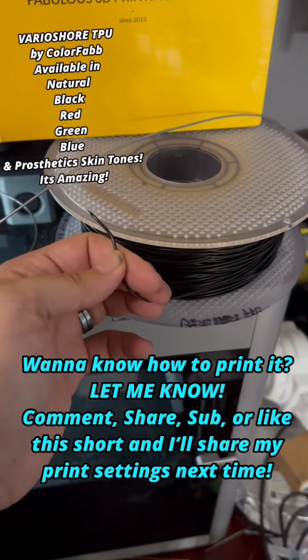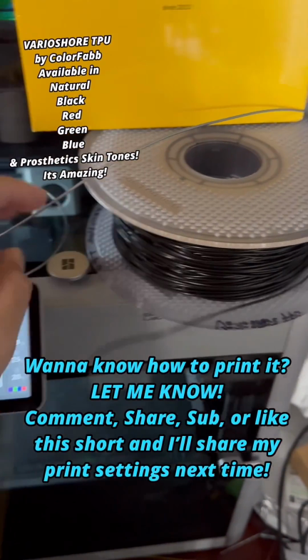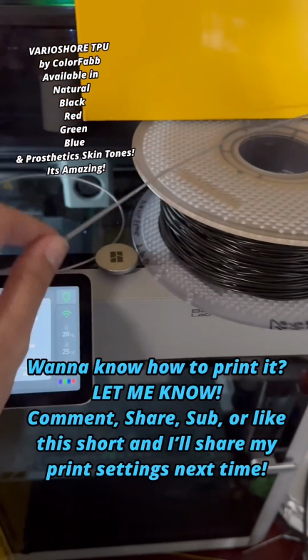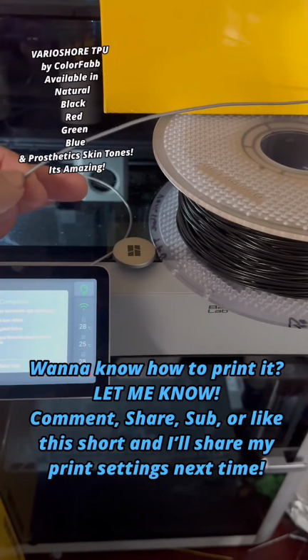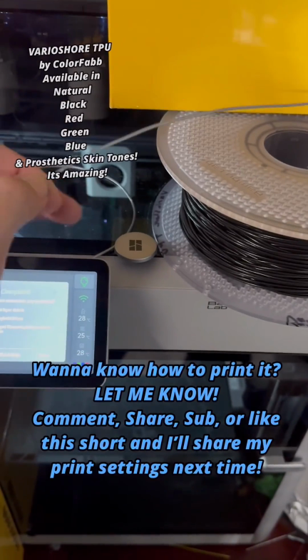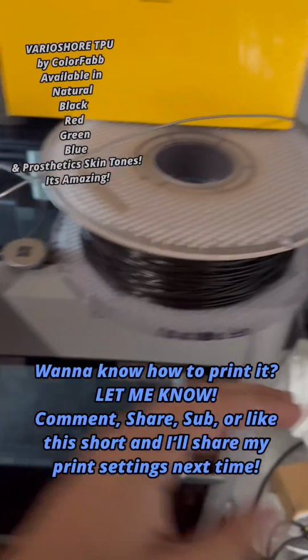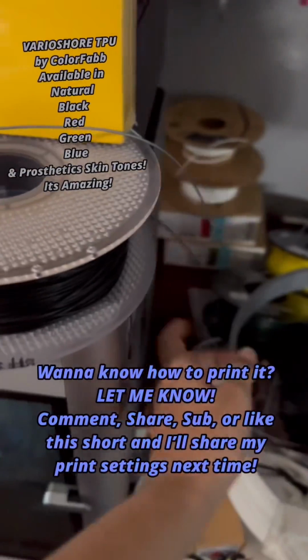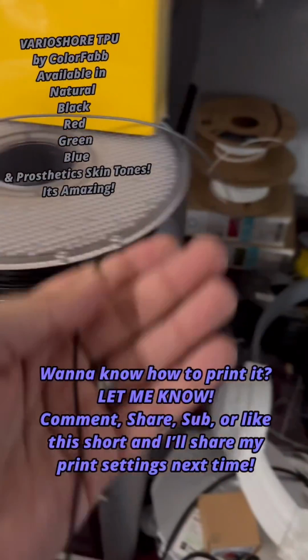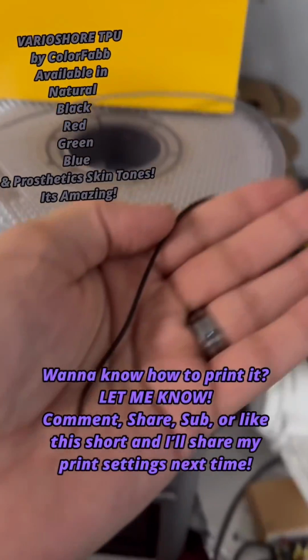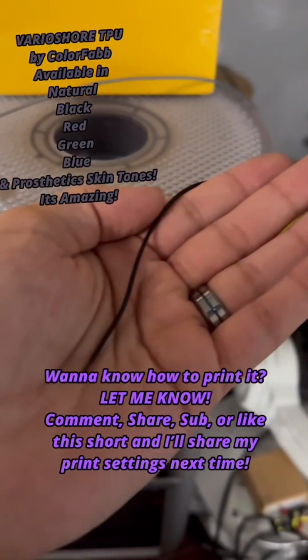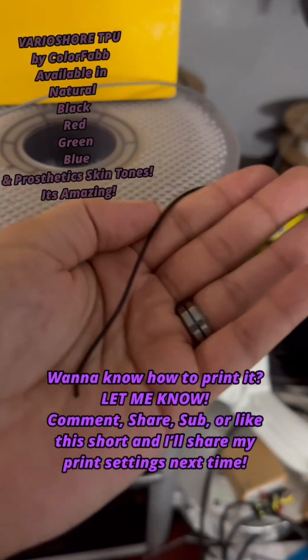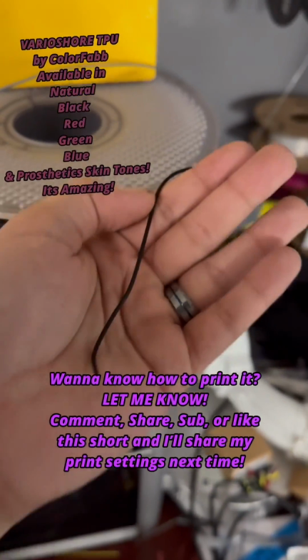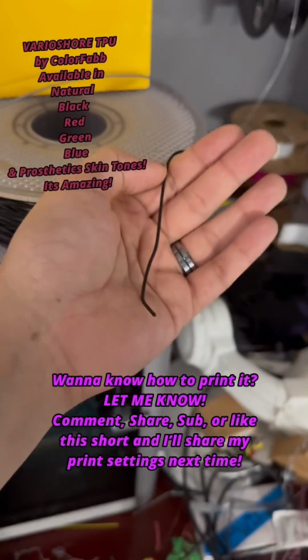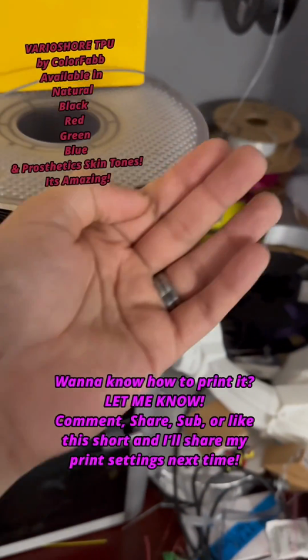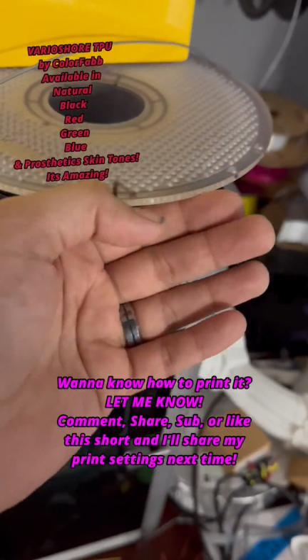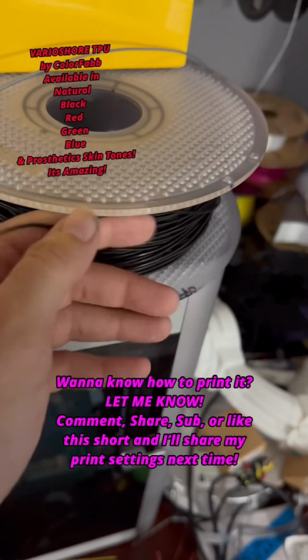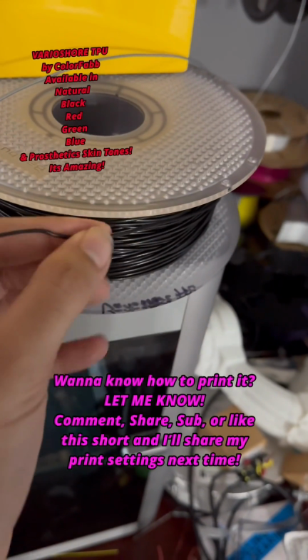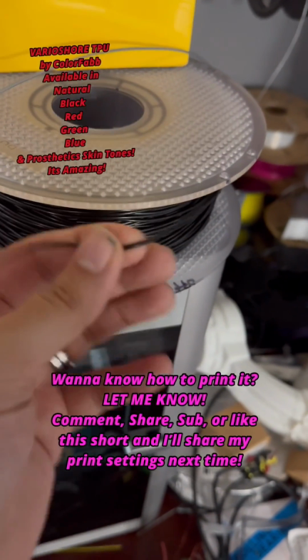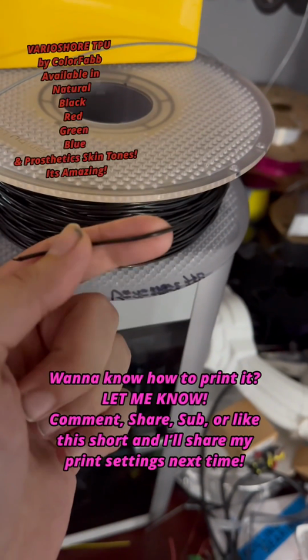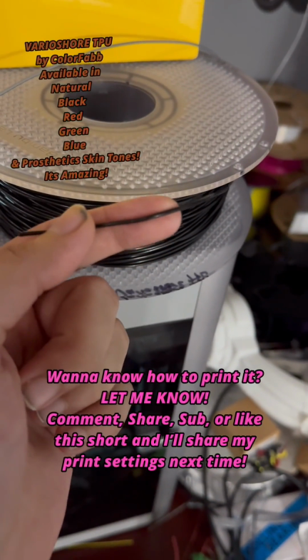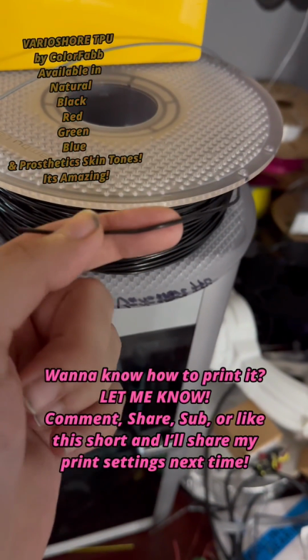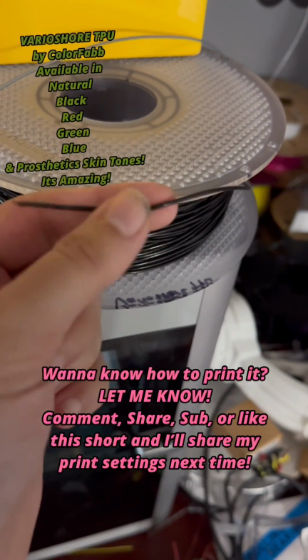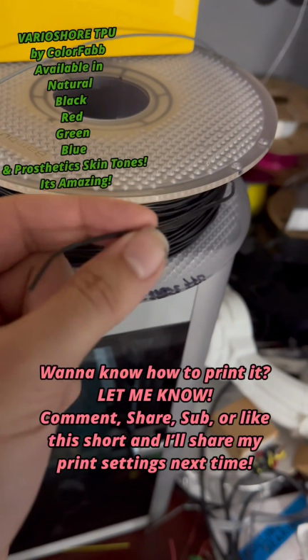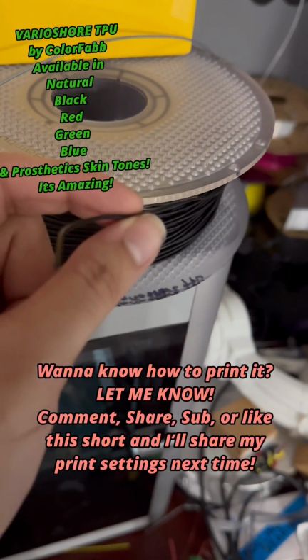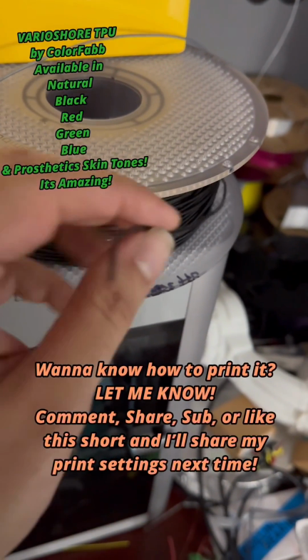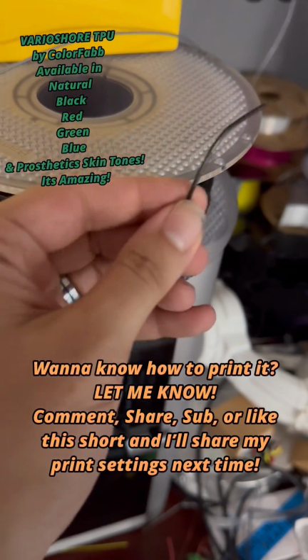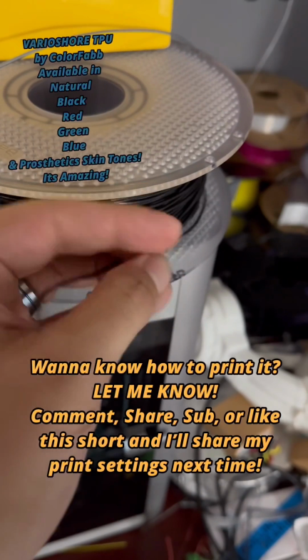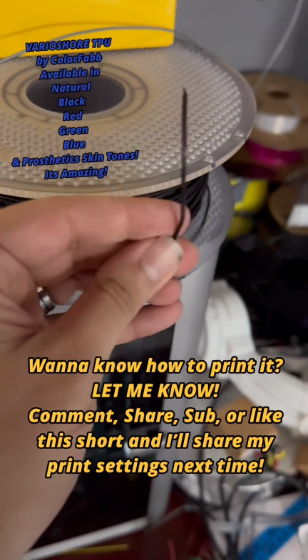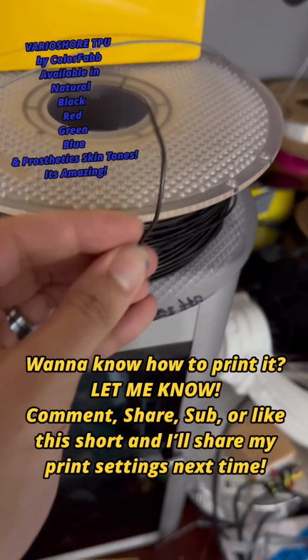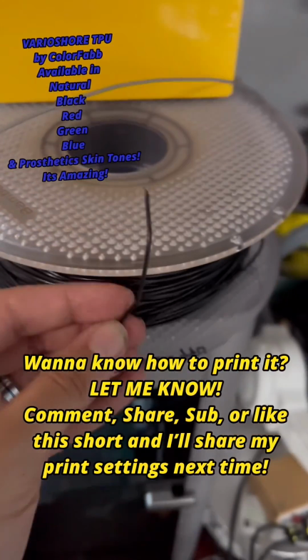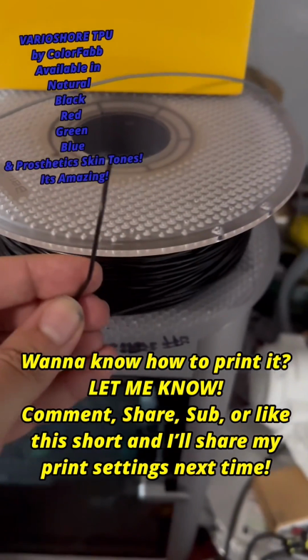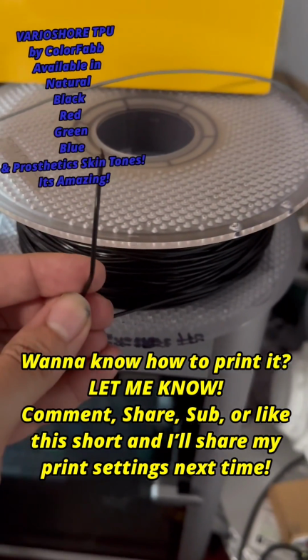Now it looks just like regular TPU where it's kind of rubbery, but when you actually push it through your 3D printer at high temperatures or low flow rates, it starts to gas up and bubble on the inside, creating a closed cell foam — not much different than the EVA foam we use for cosplay.